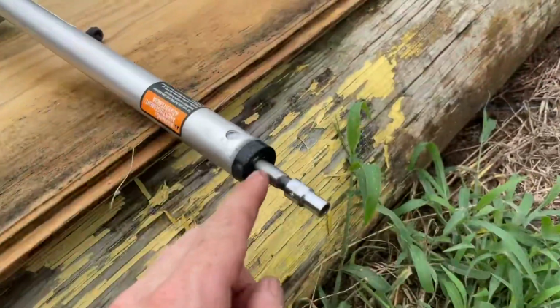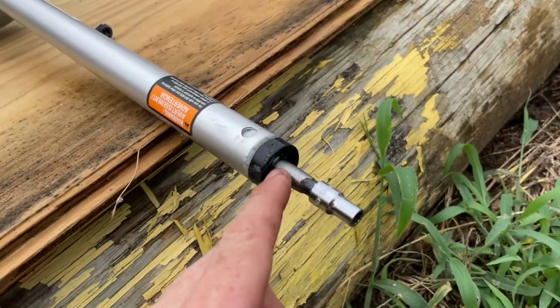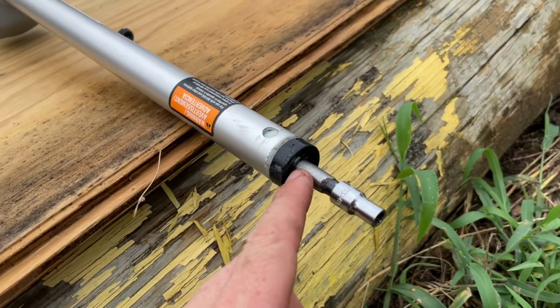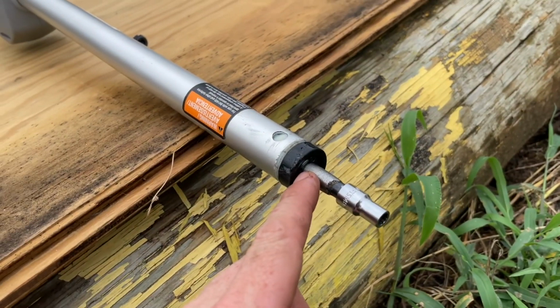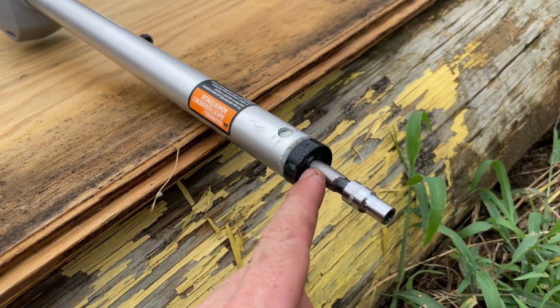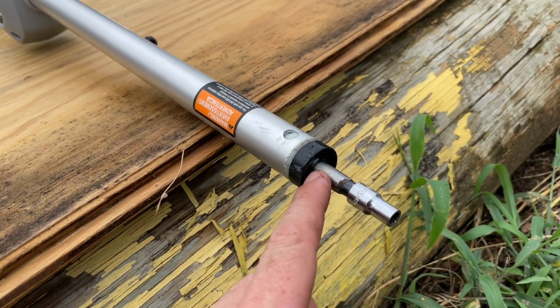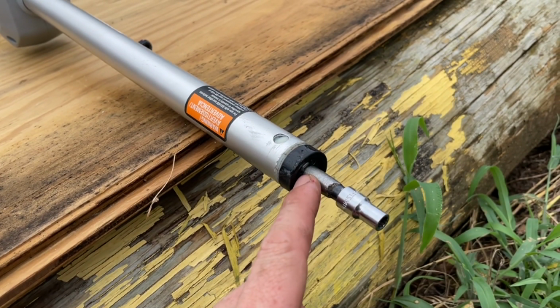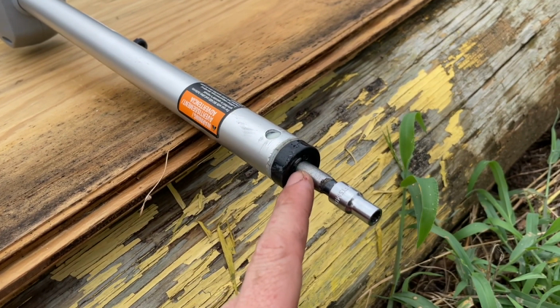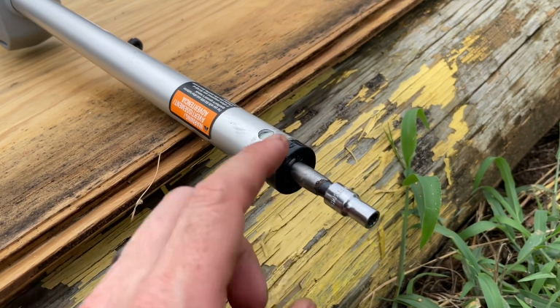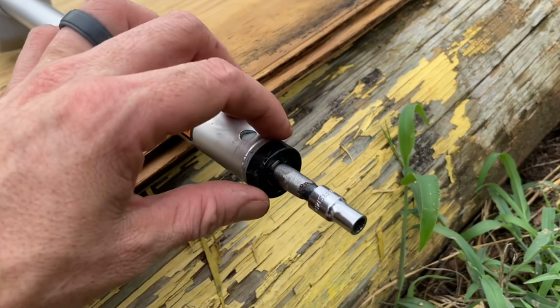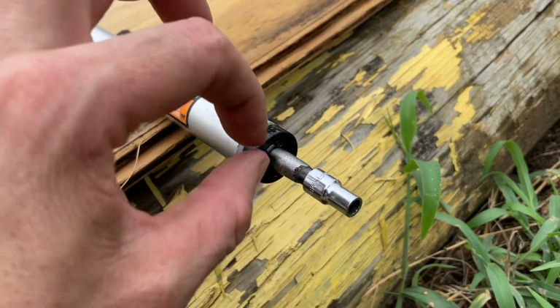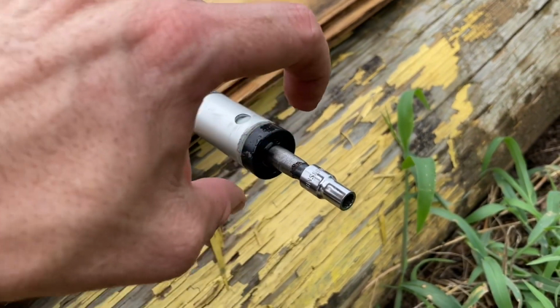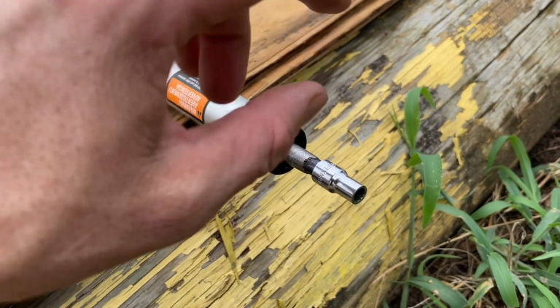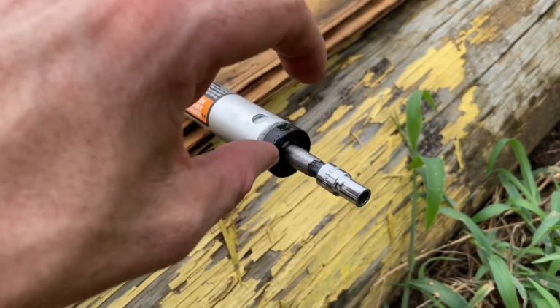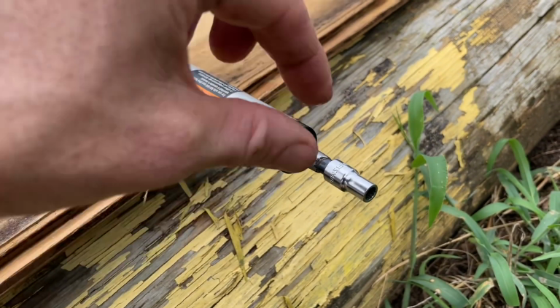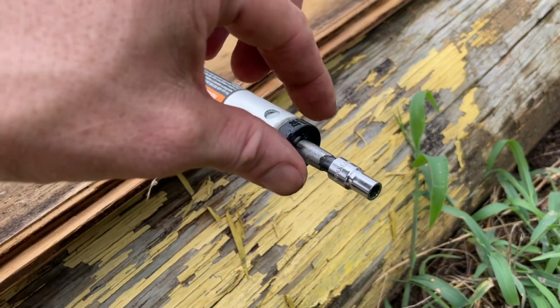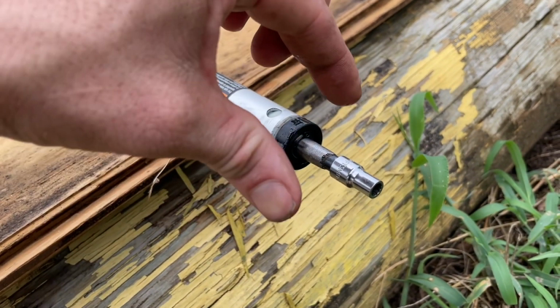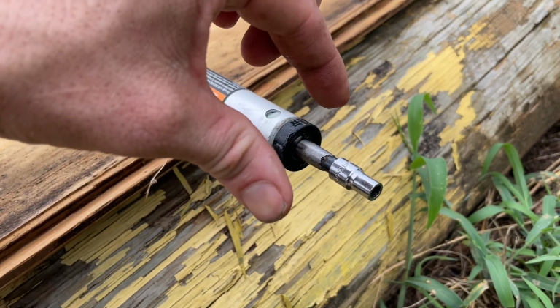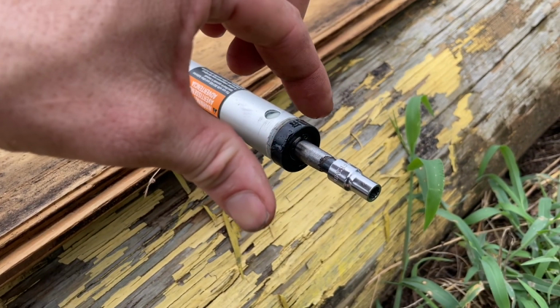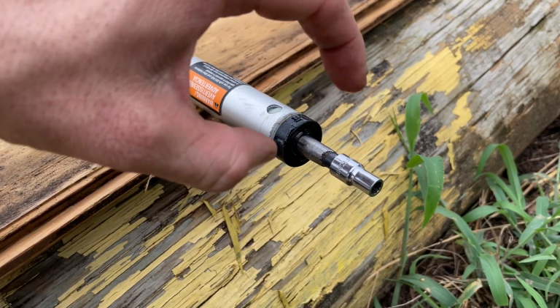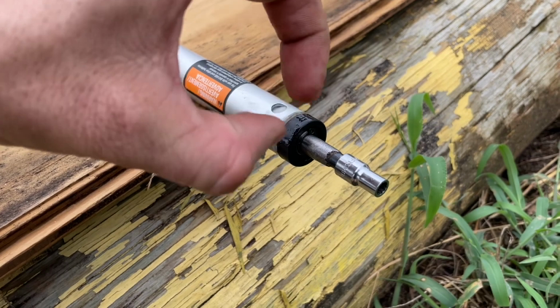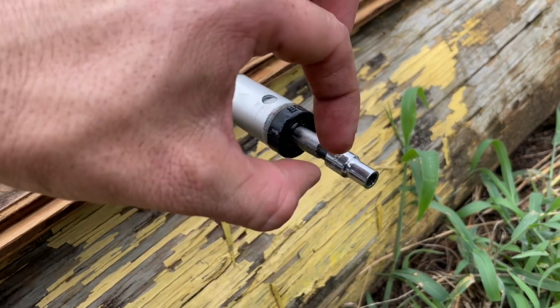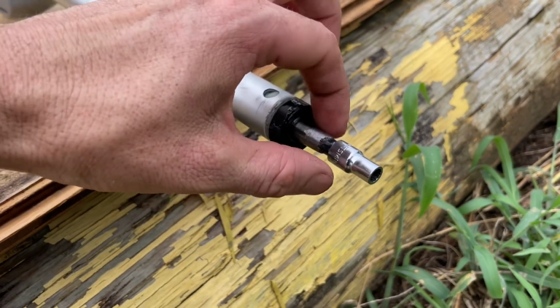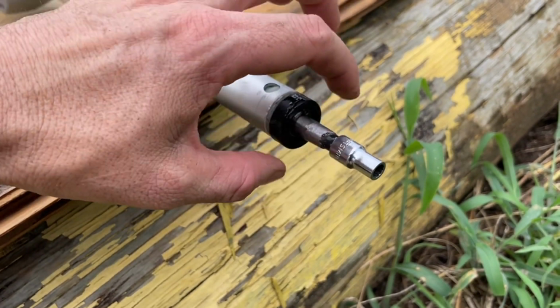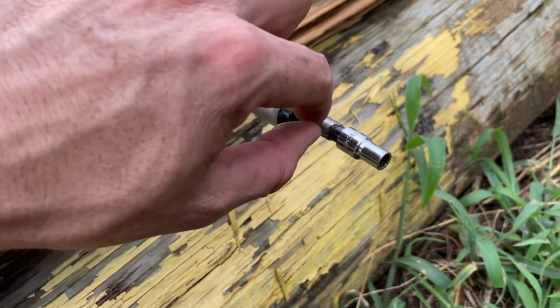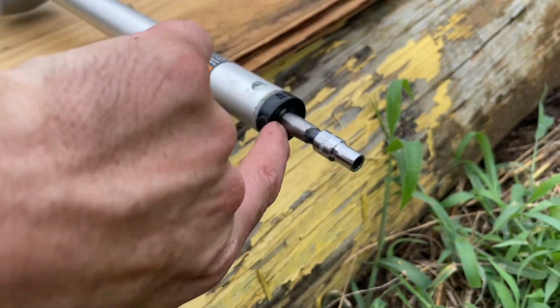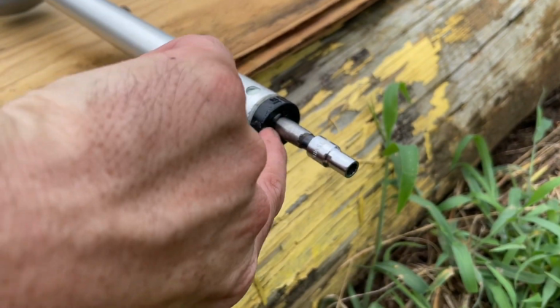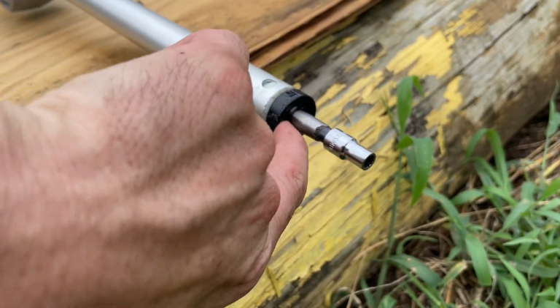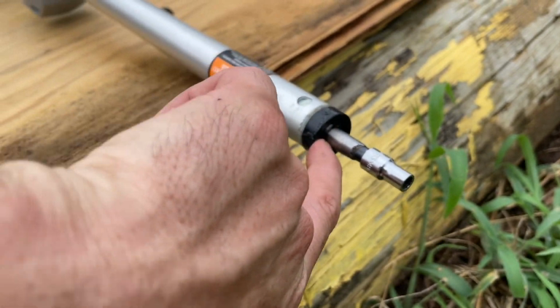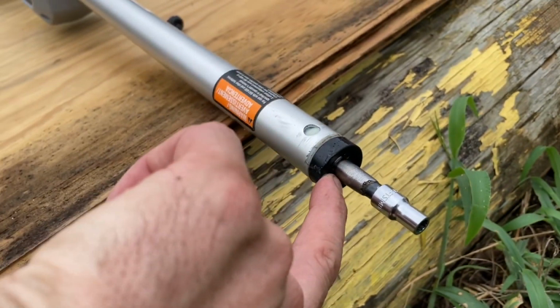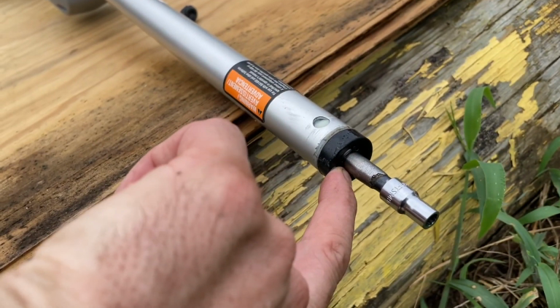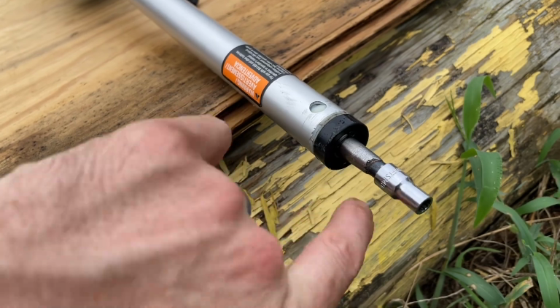Just be real gentle with this clip — it doesn't have really high tensile strength. If you spread it too far, it keeps its memory out and you have to bend it back together. Just make sure you slide it on there and that it positively affixes itself into that groove.